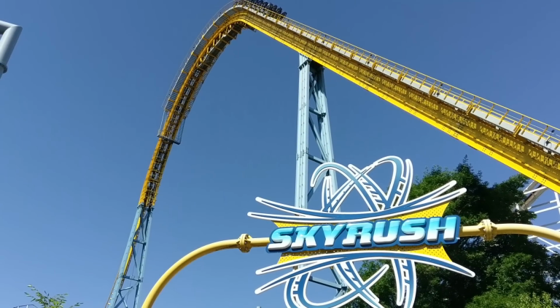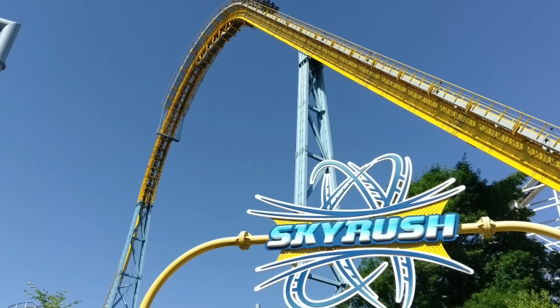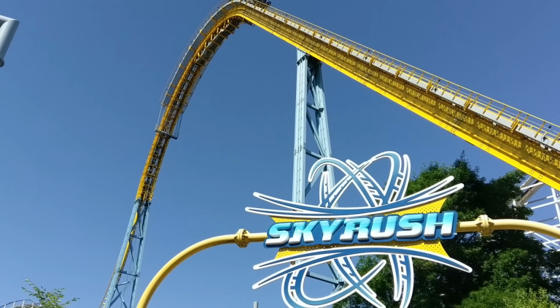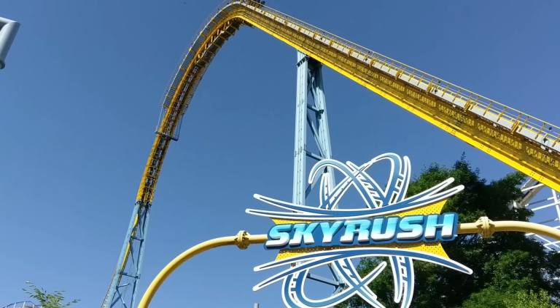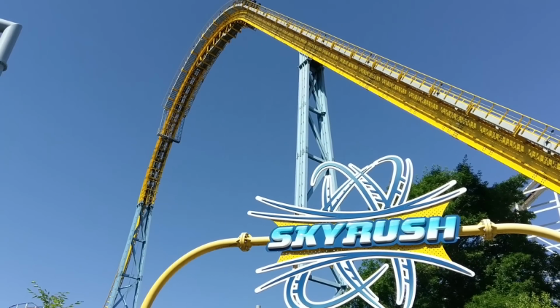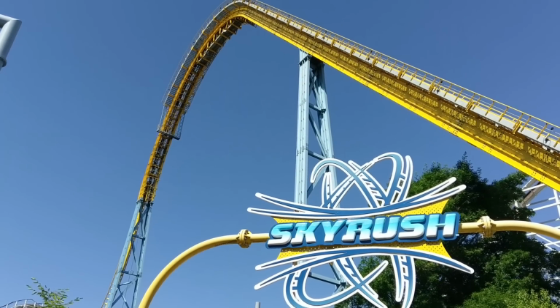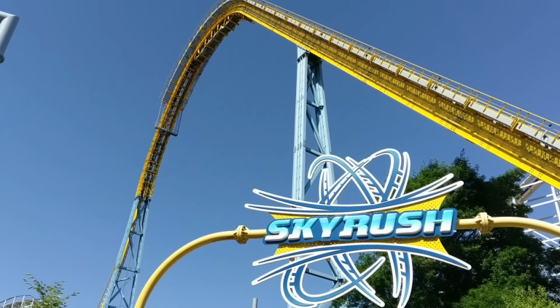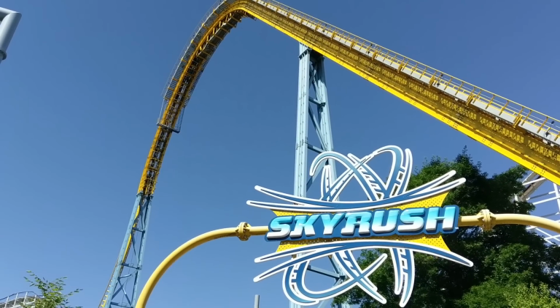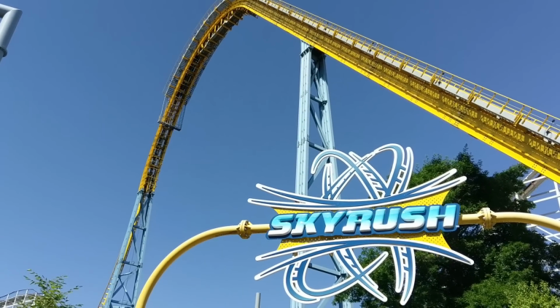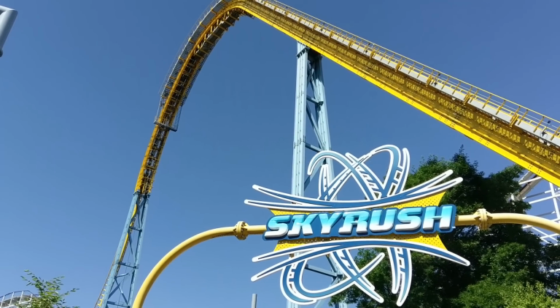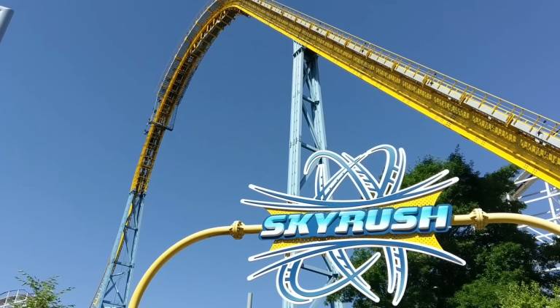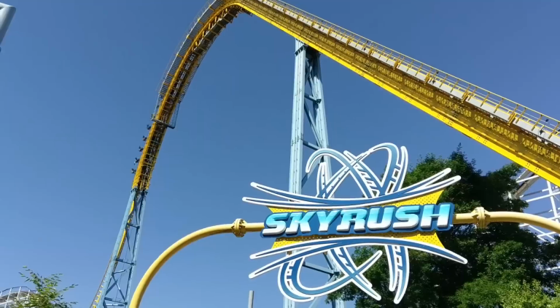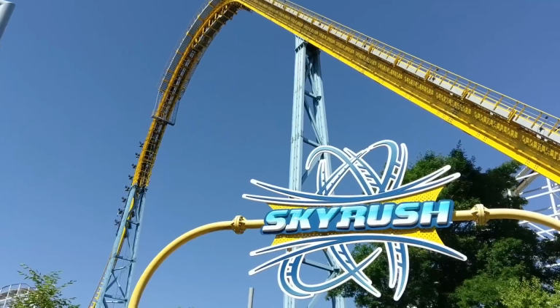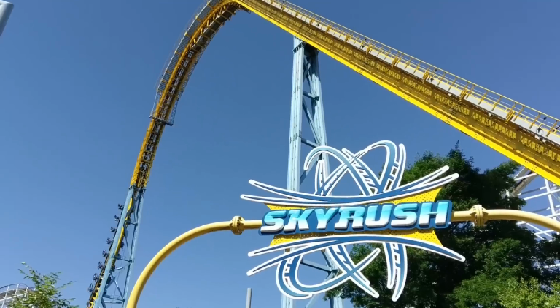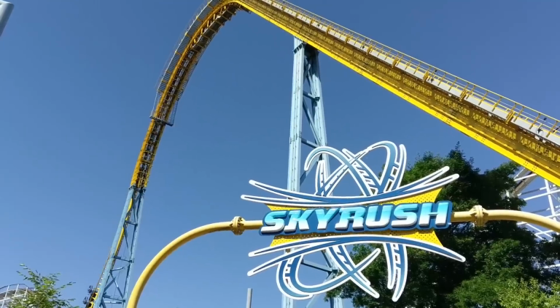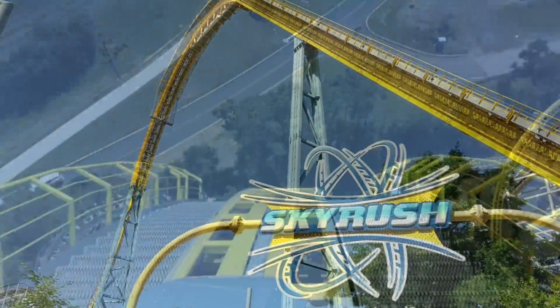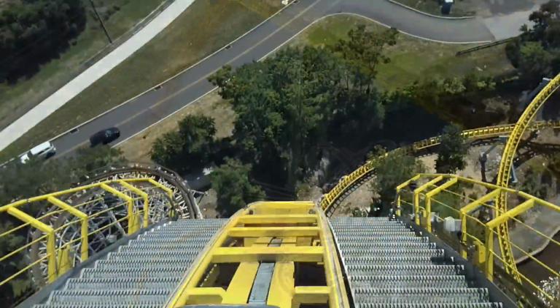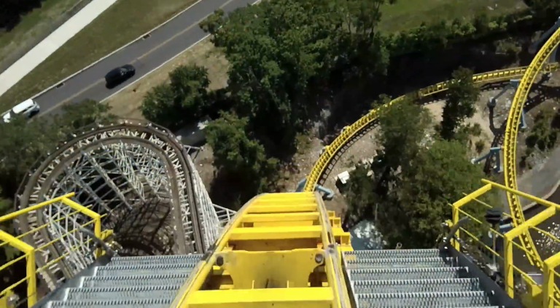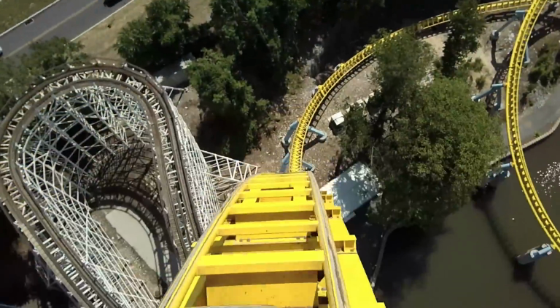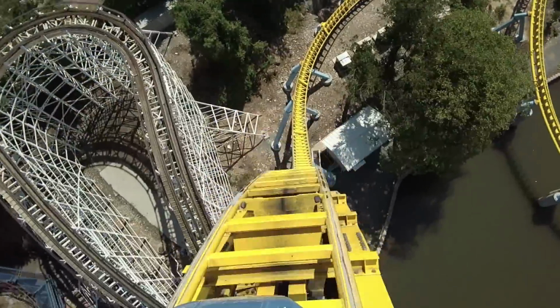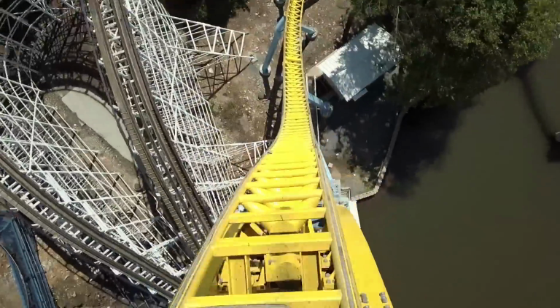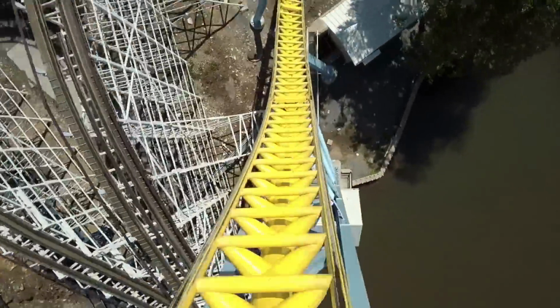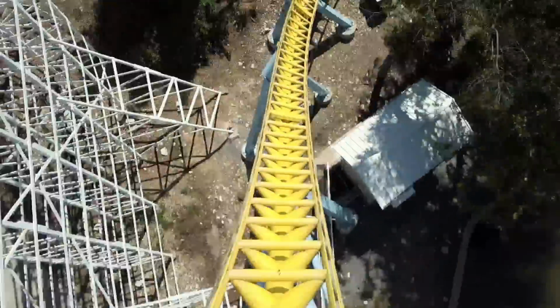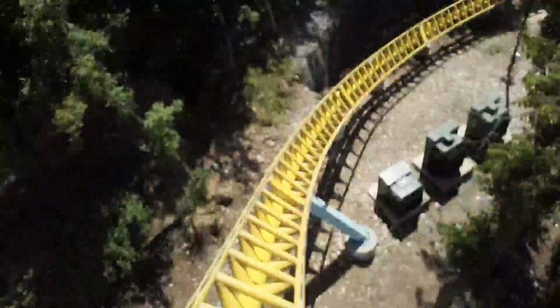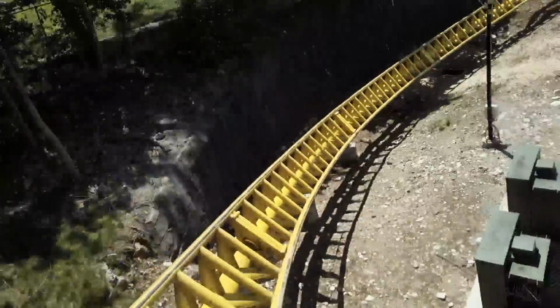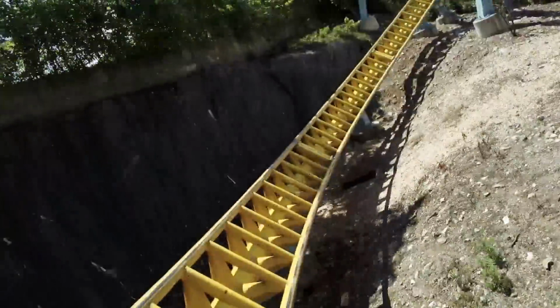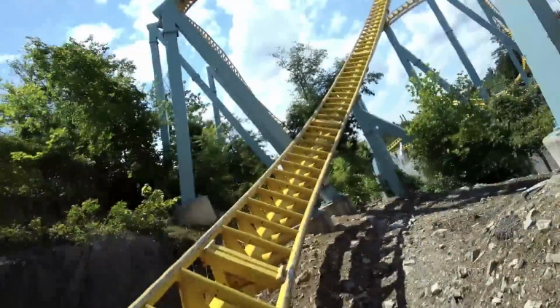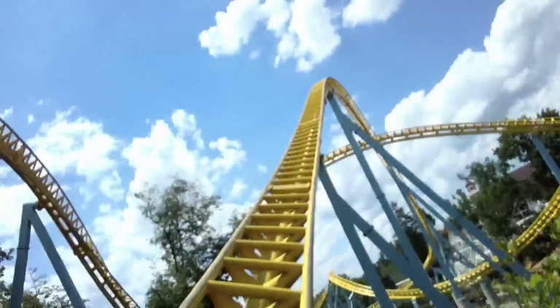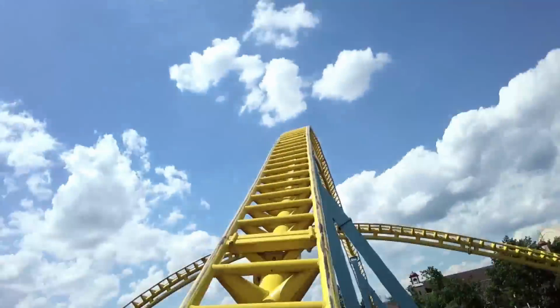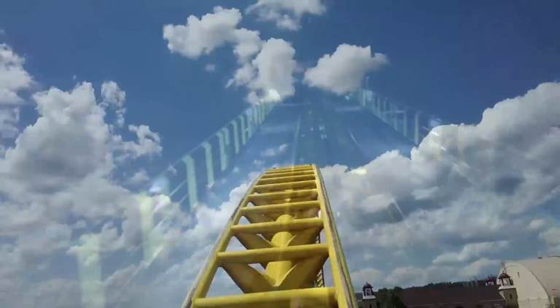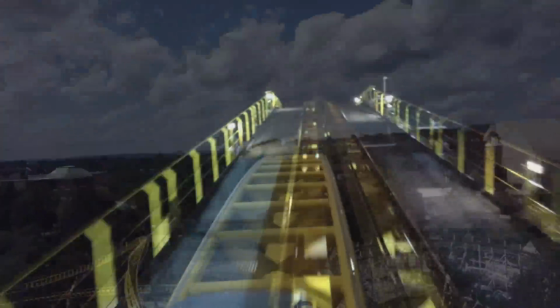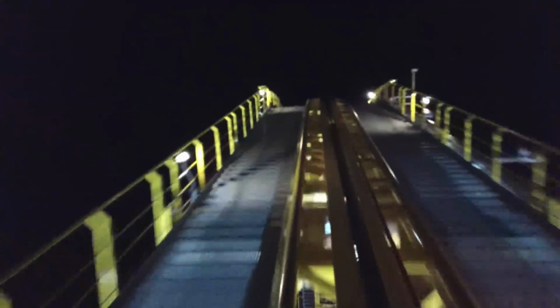Number six: Skyrush, known for its intense ejector airtime, is located at one of my favorite parks — Hershey Park in Hershey, Pennsylvania. Although many look at this as a wing coaster, it's more of a hyper coaster with its 200-foot drop. What I love about it is that the drop continues into the first turn, making it one of the more intense parts of the ride.